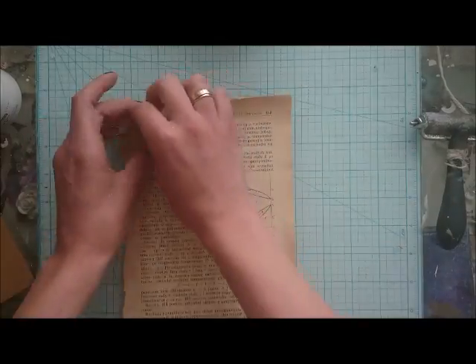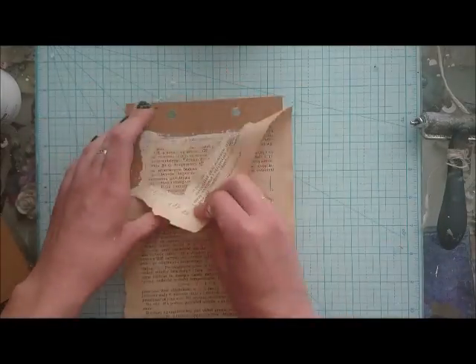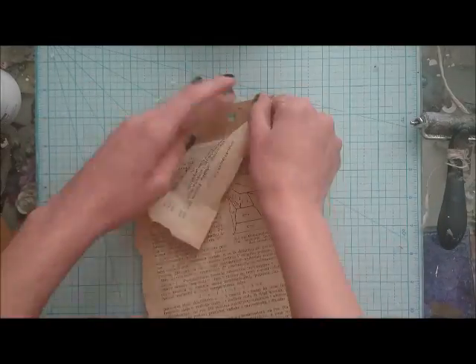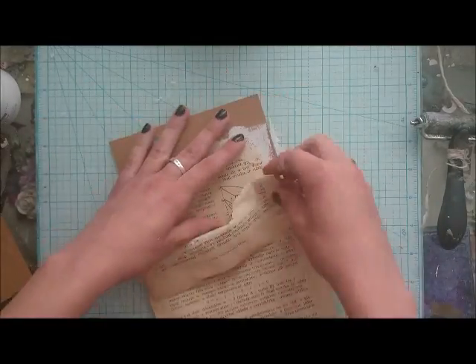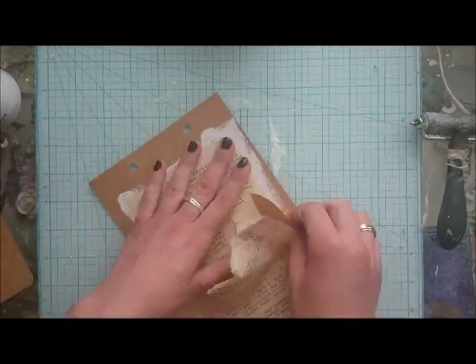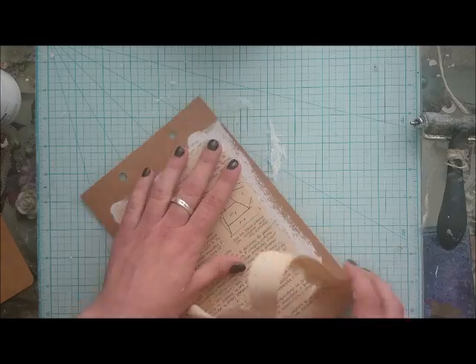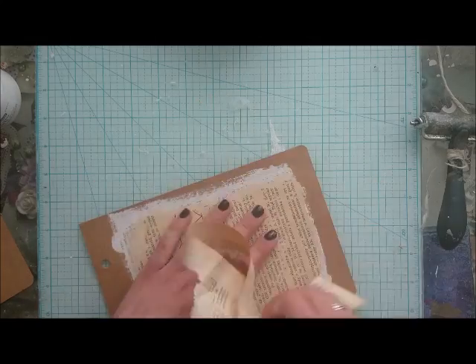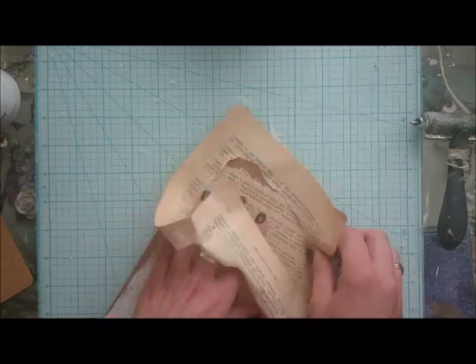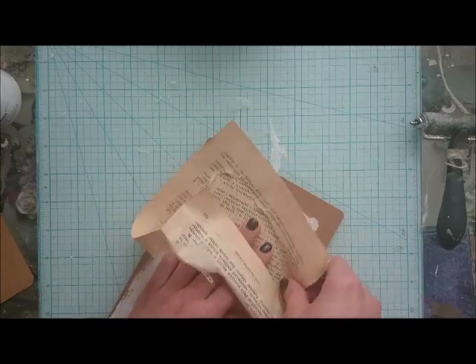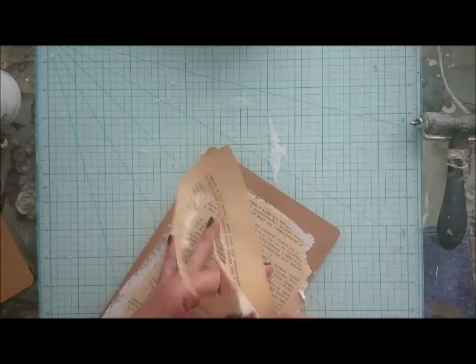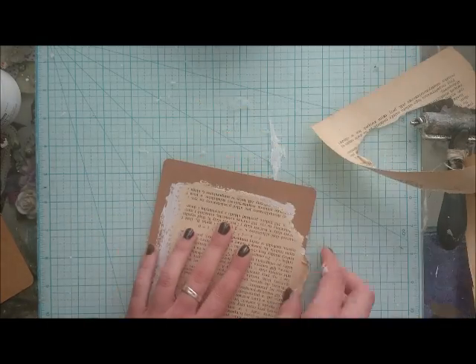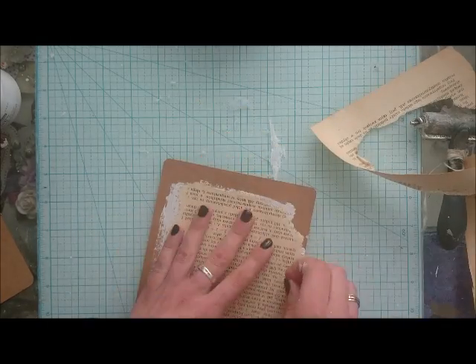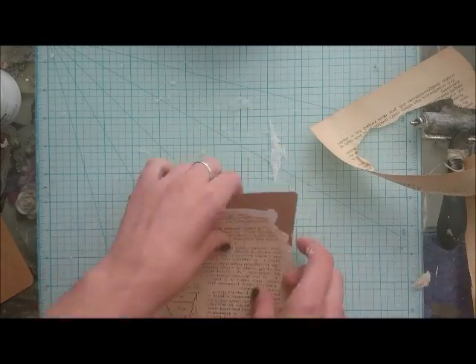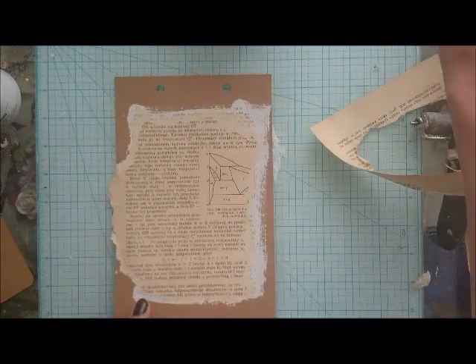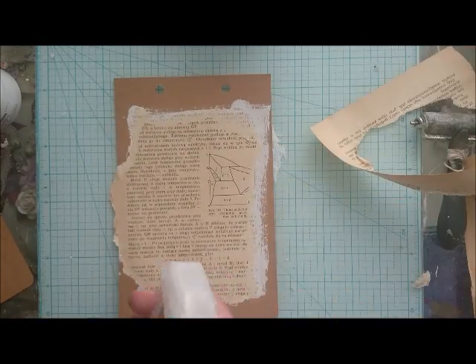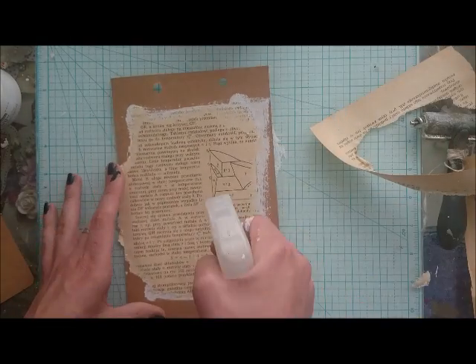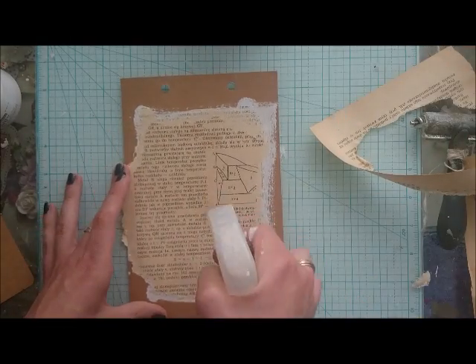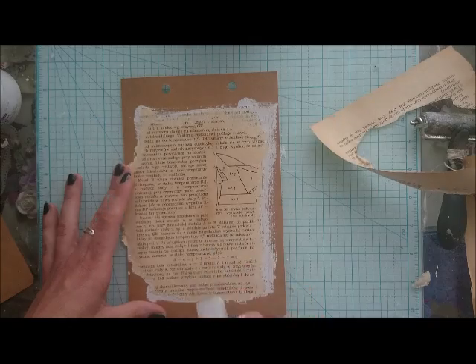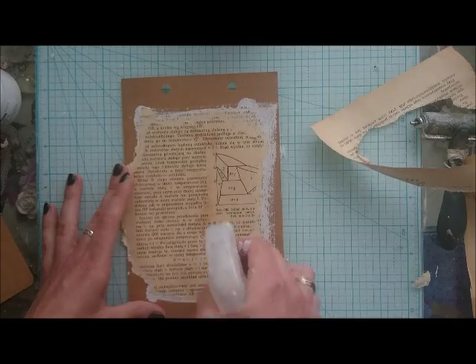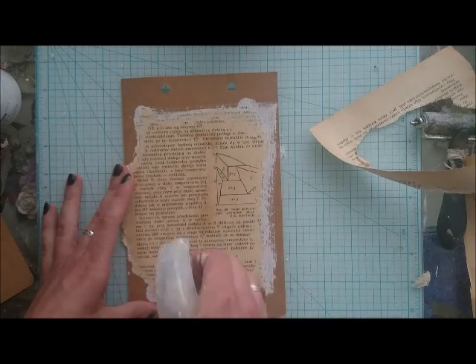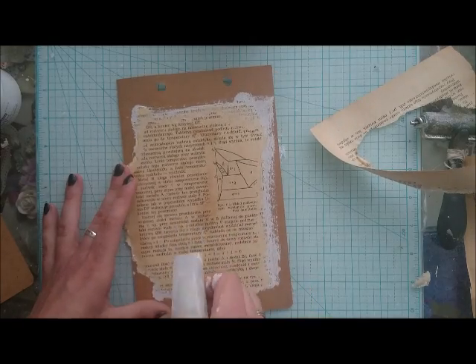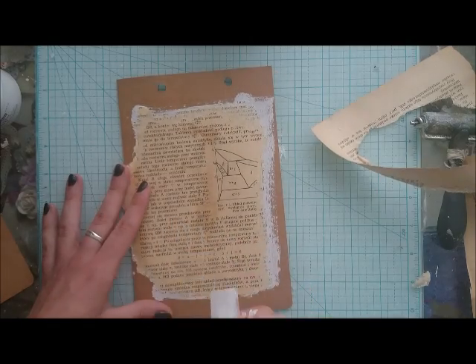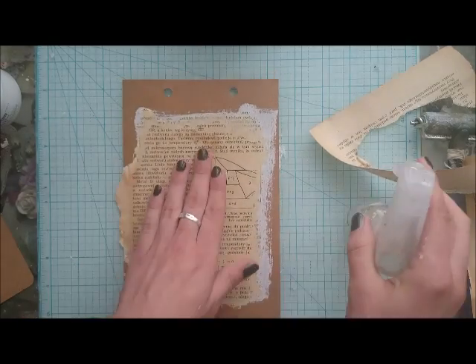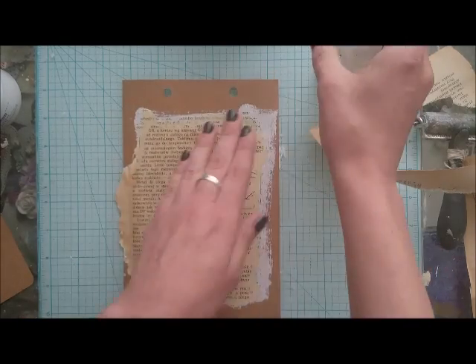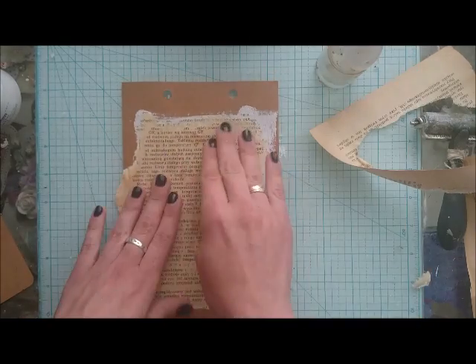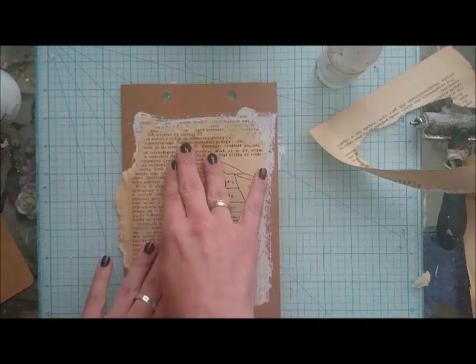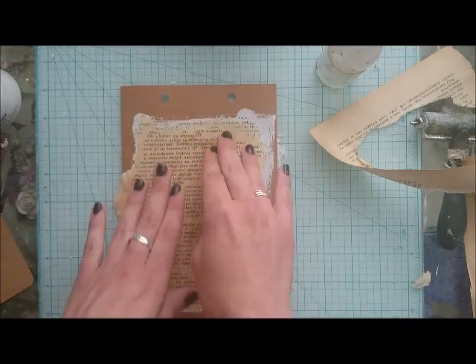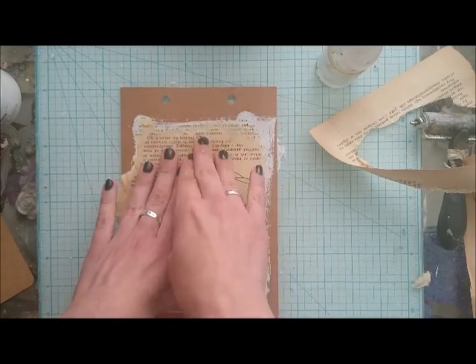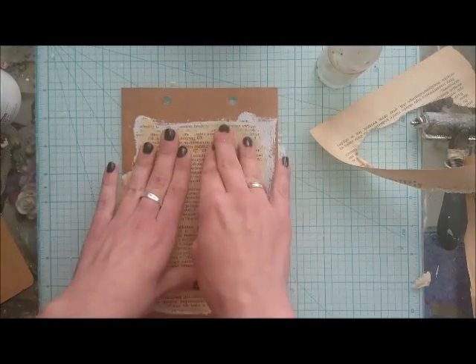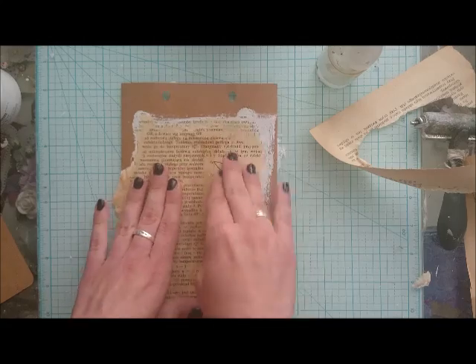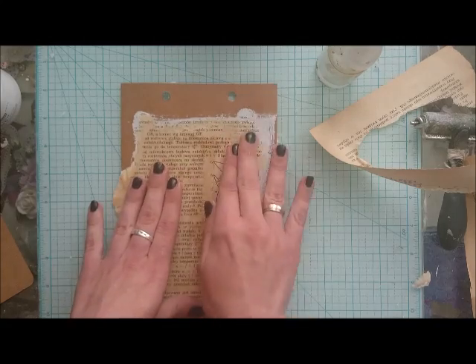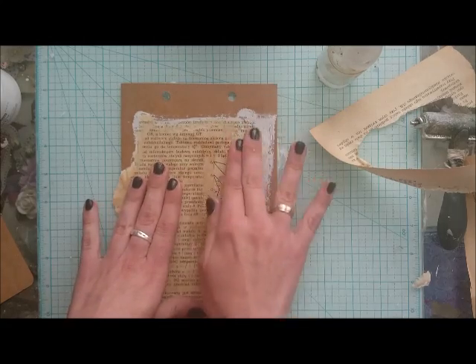When it's dry, get rid of excess paper and wet all the paper surface on your transfer. Rub off the paper. You can do it all over the surface or only partly. Both ways look pretty great on your work.